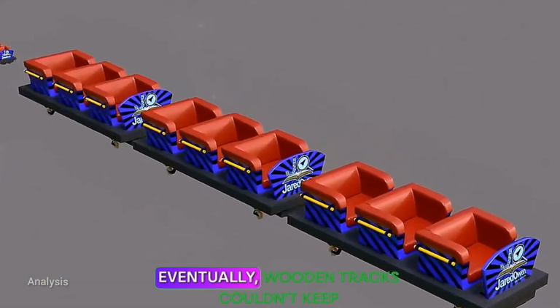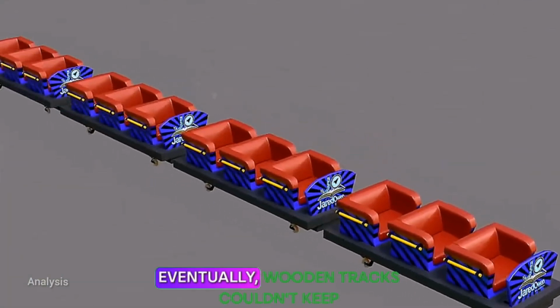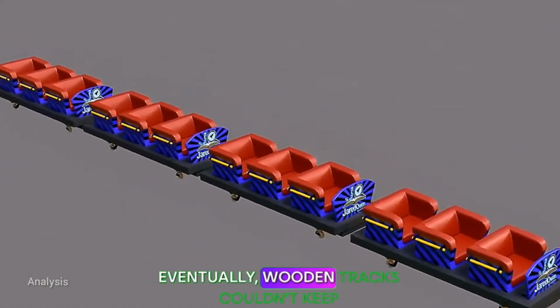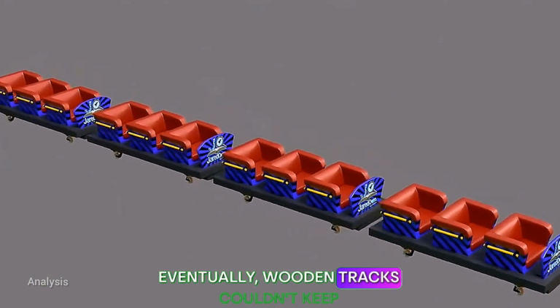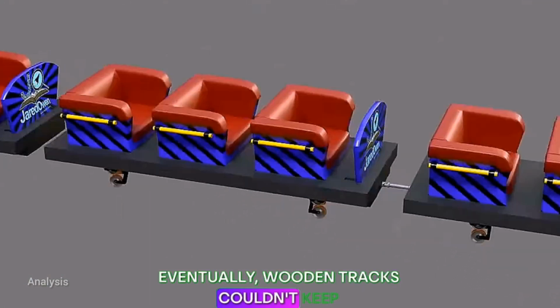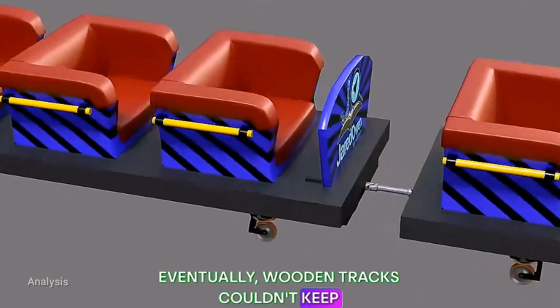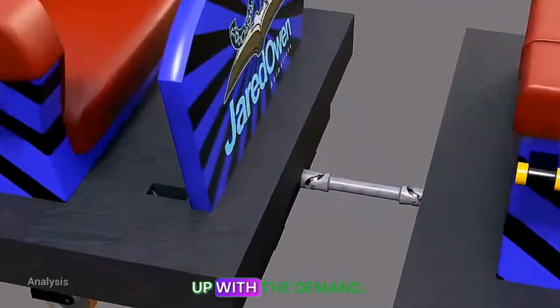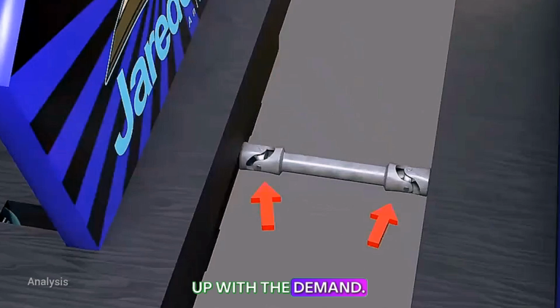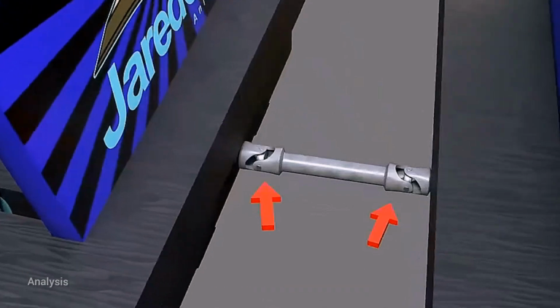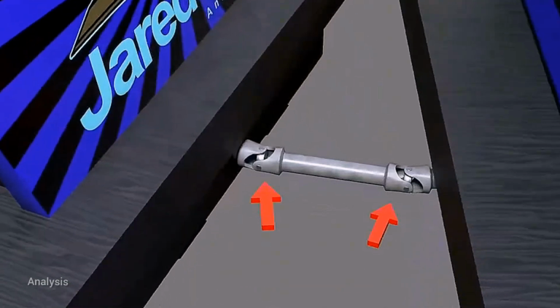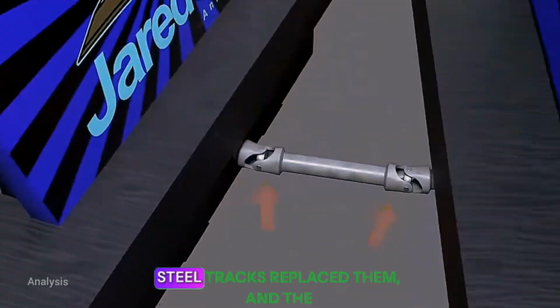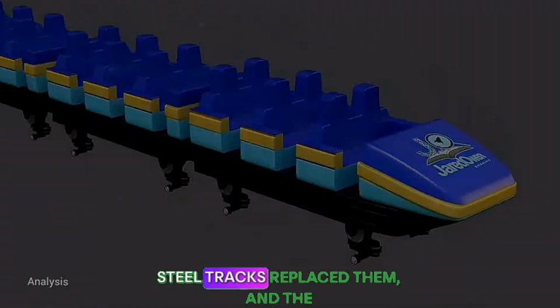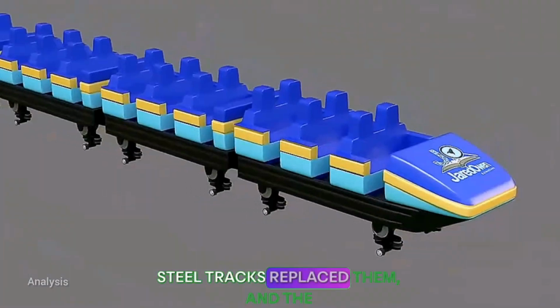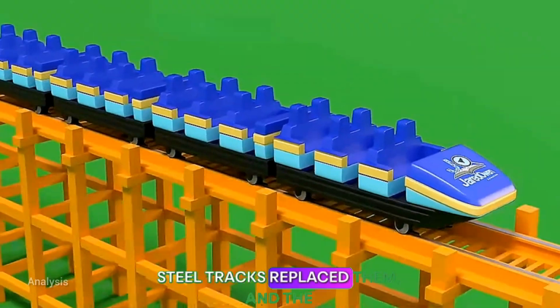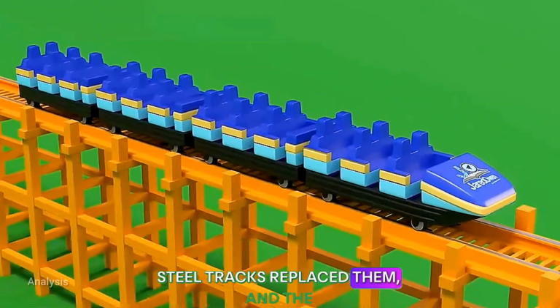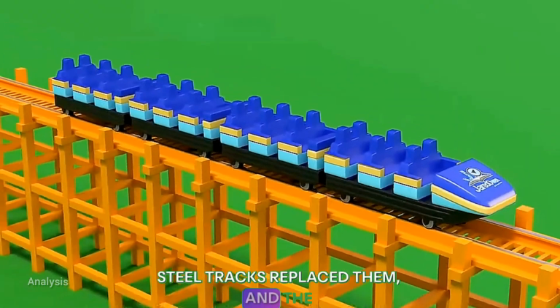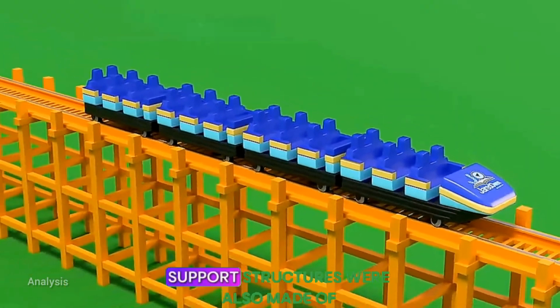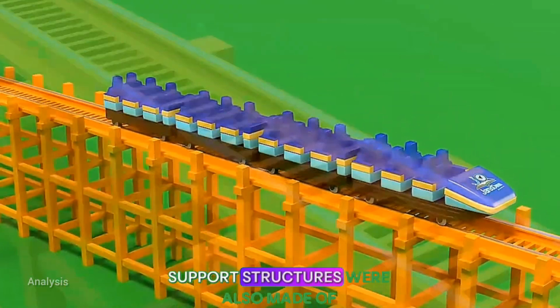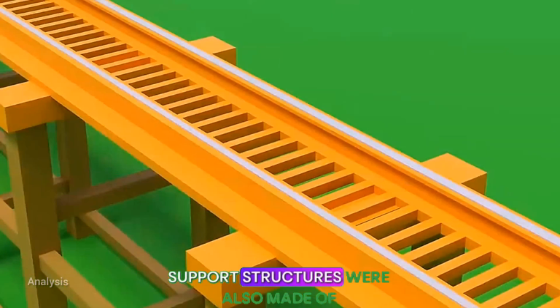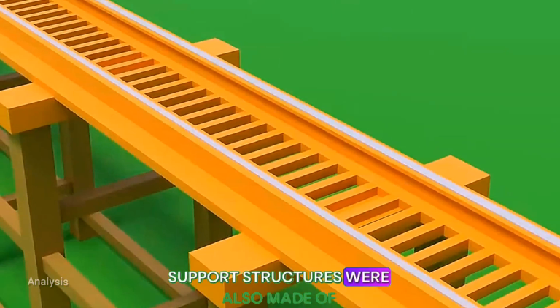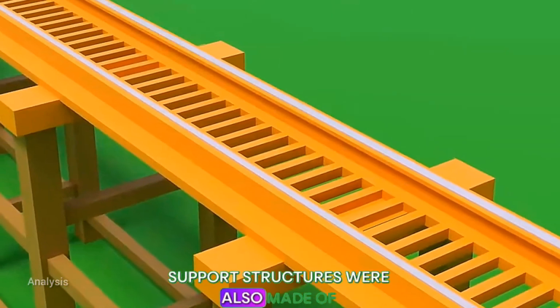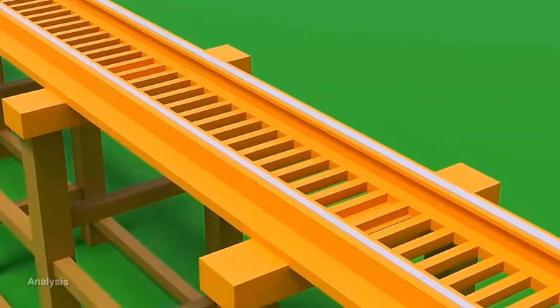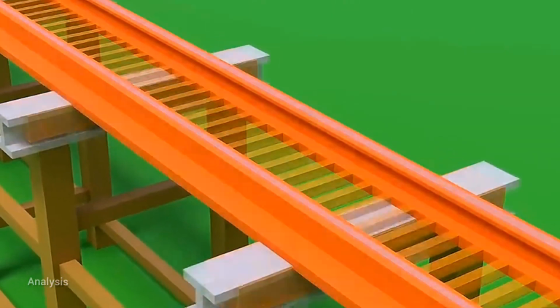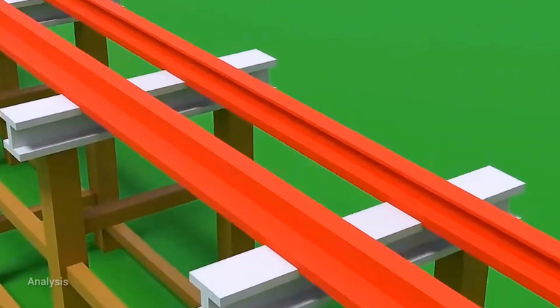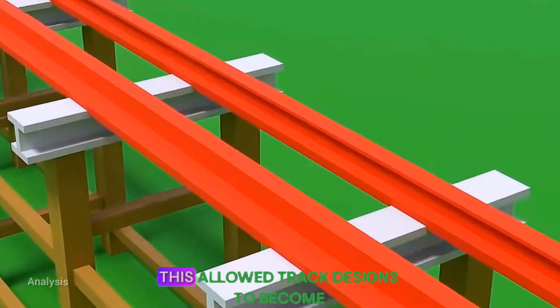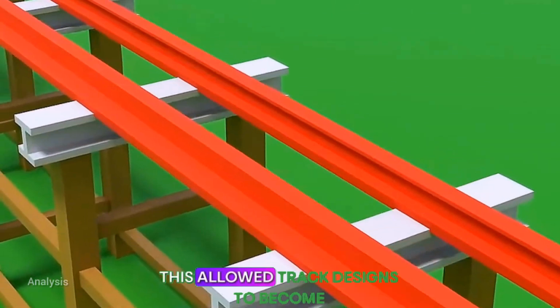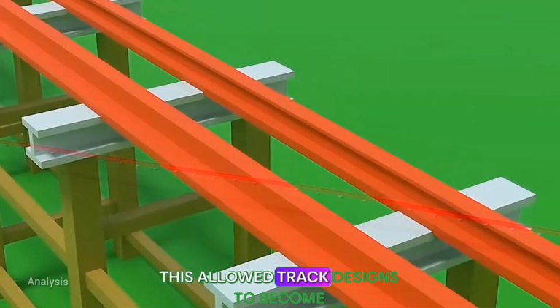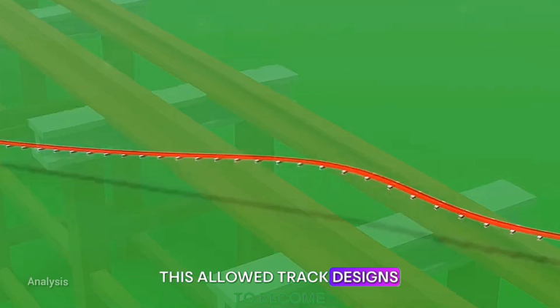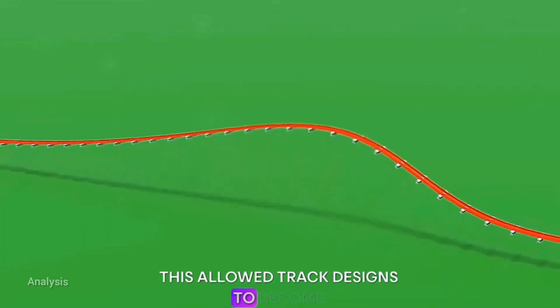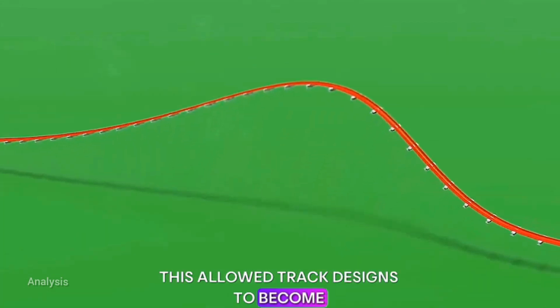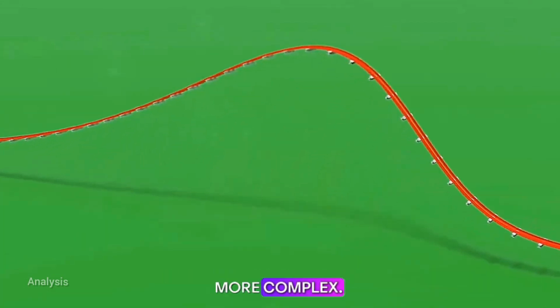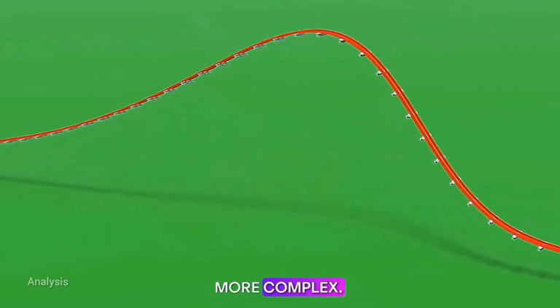Eventually, wooden tracks couldn't keep up with the demand. Steel tracks replaced them, and the support structures were also made of steel. This allowed track designs to become more complex.